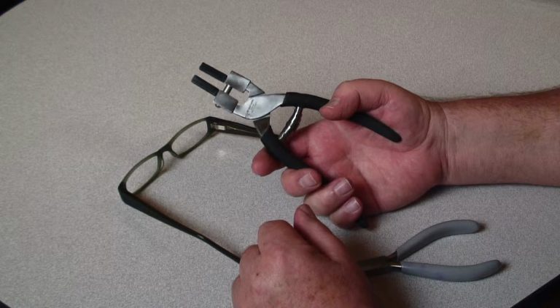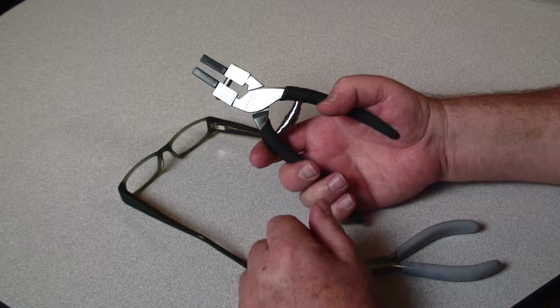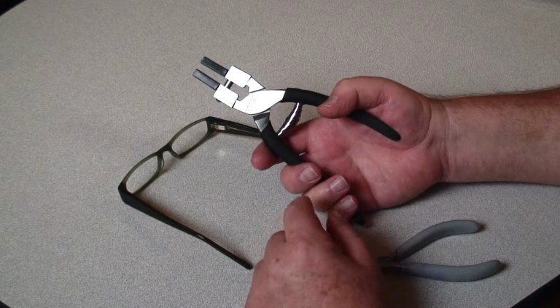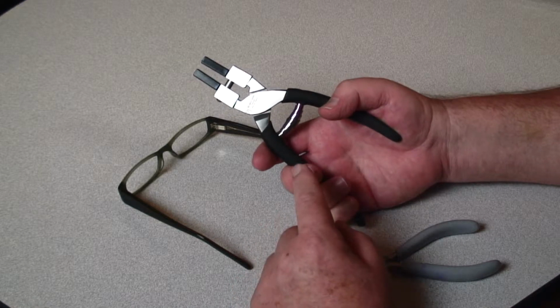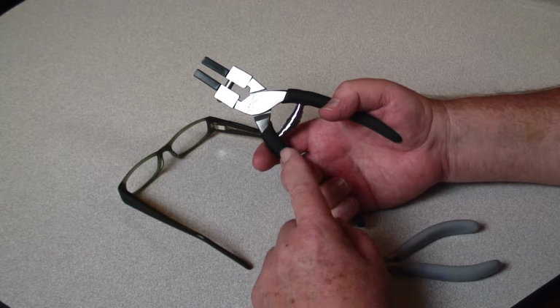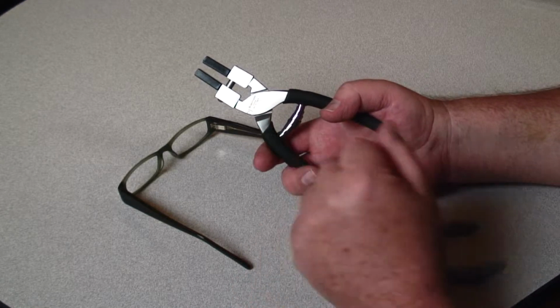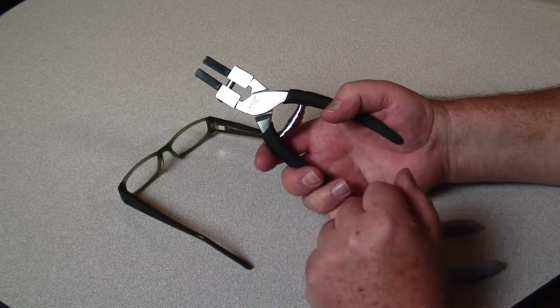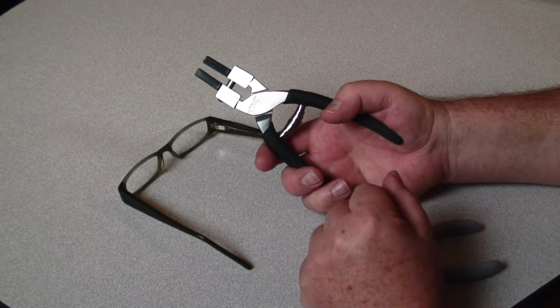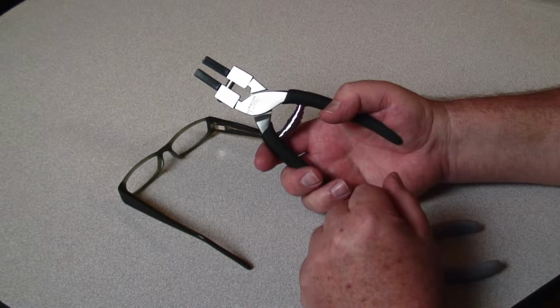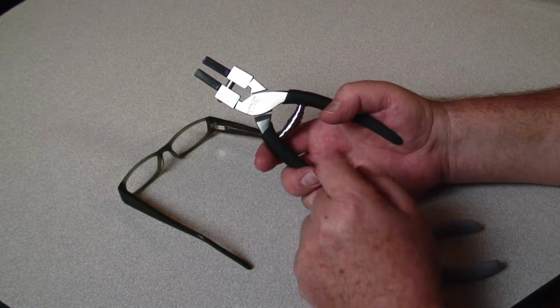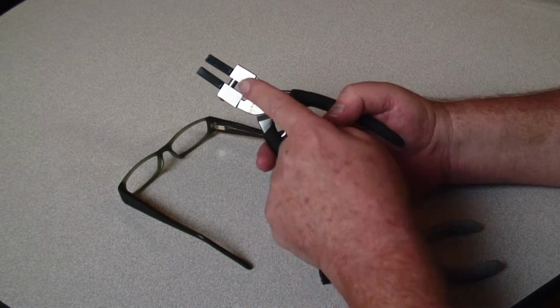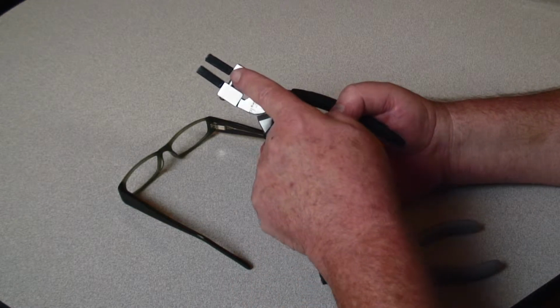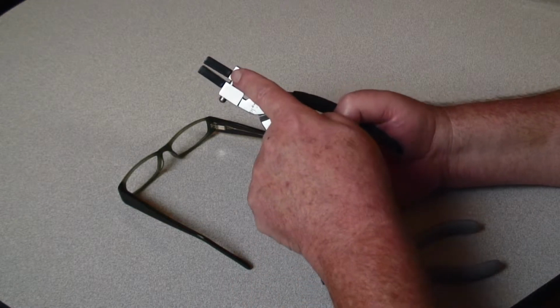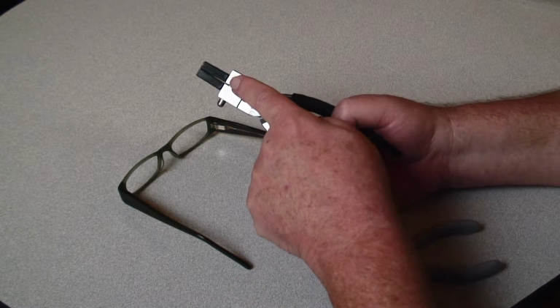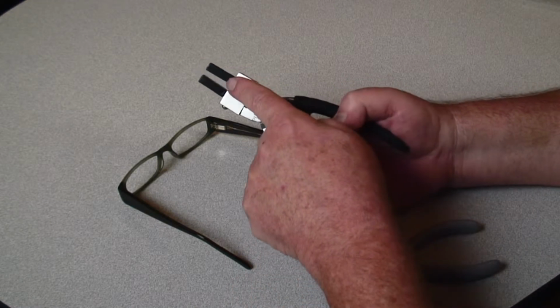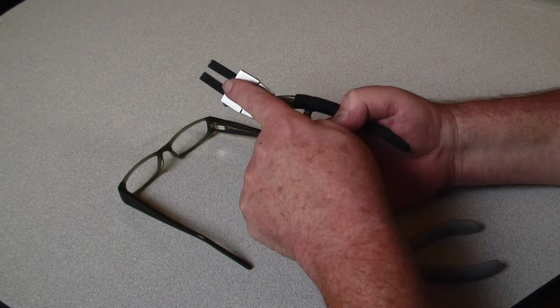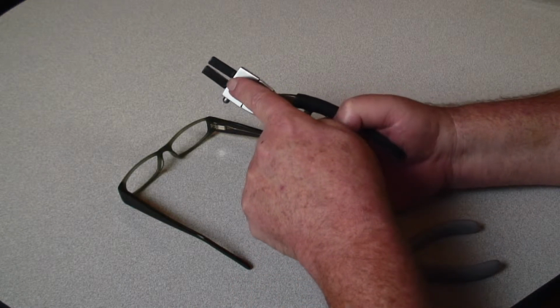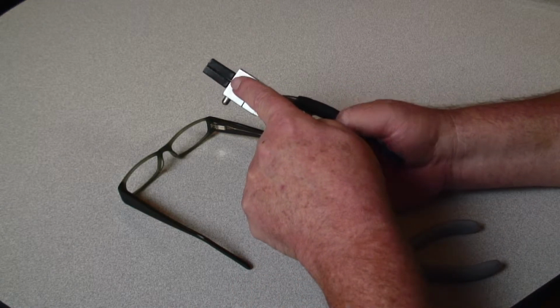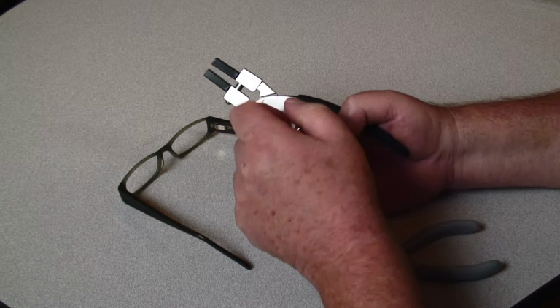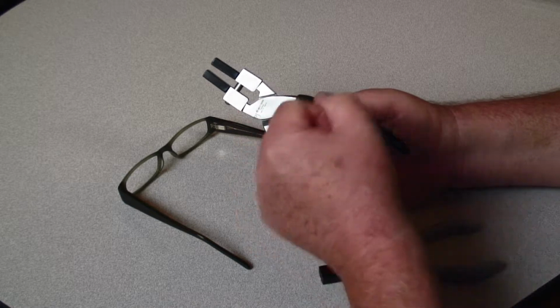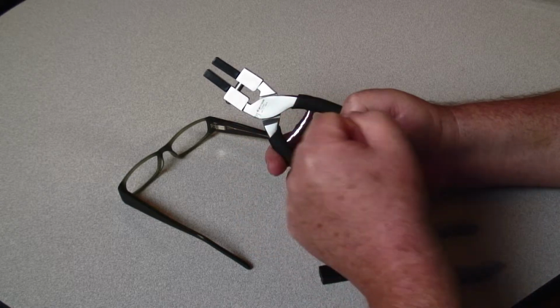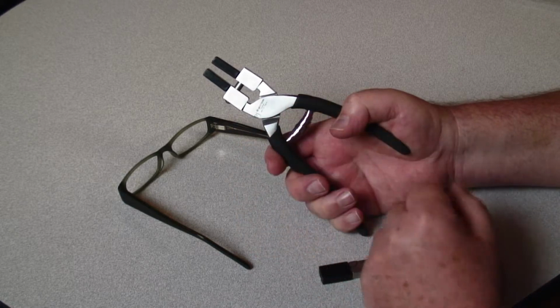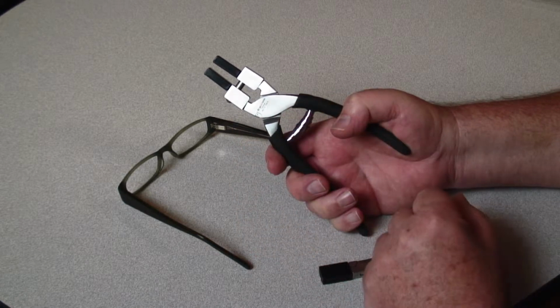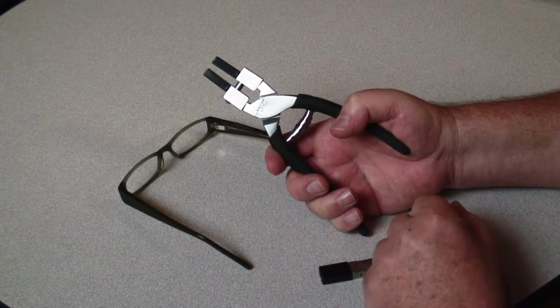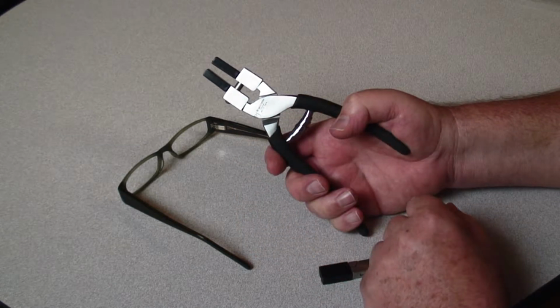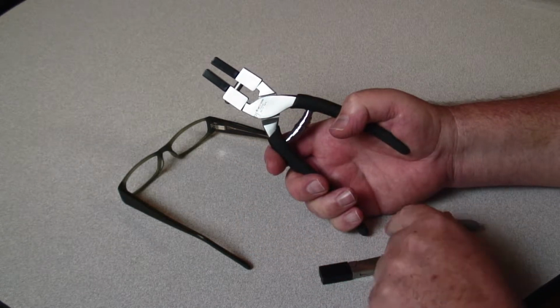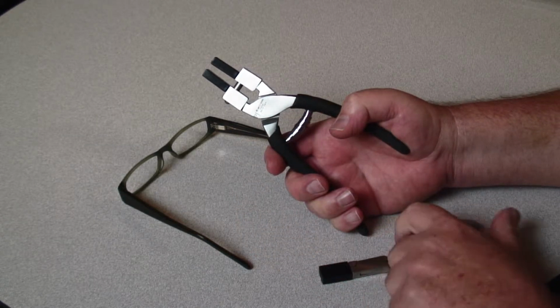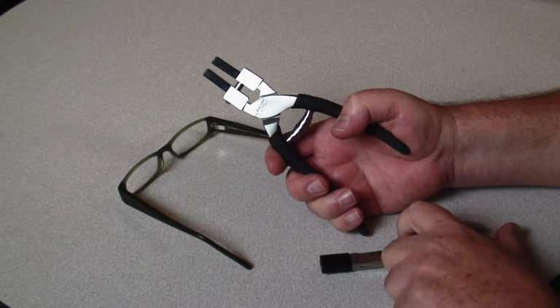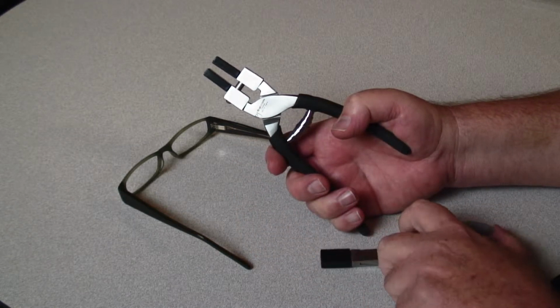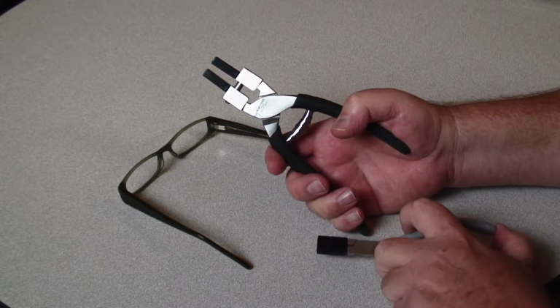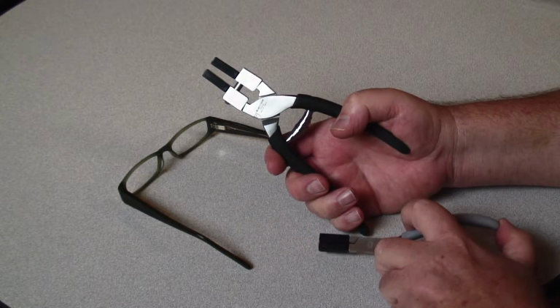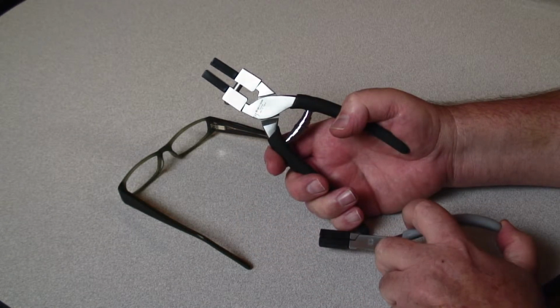Parallel jaw pliers are real frame savers. The jaw opens and closes in parallel, so you get a good, secure grip on any size or style temple.